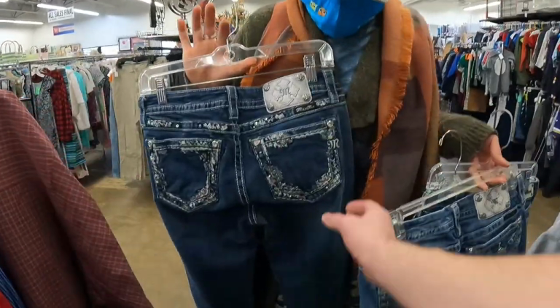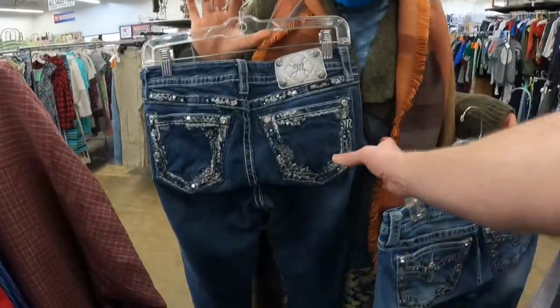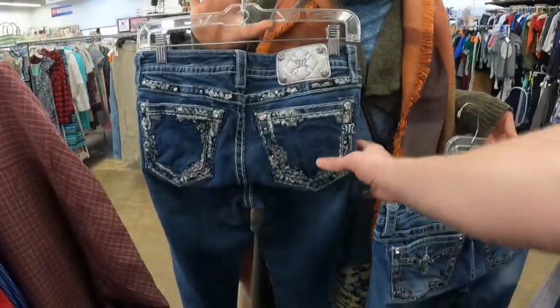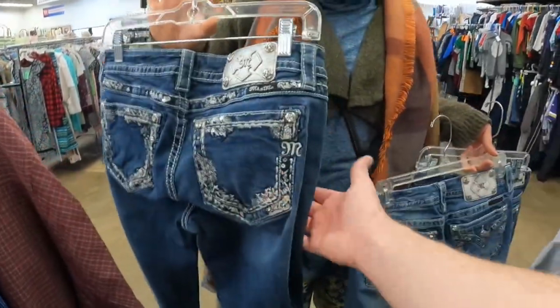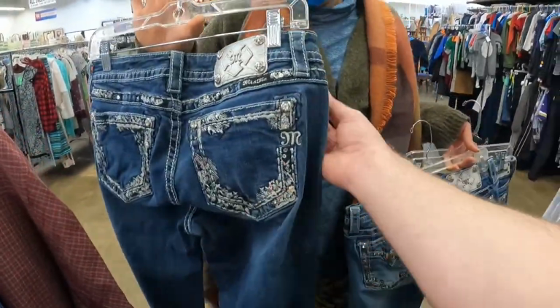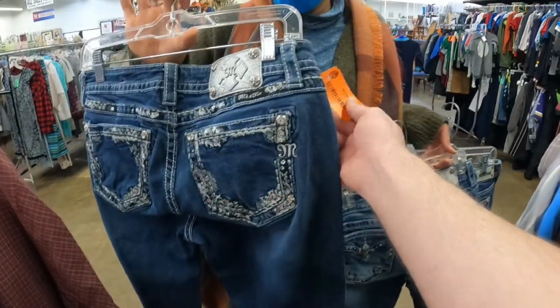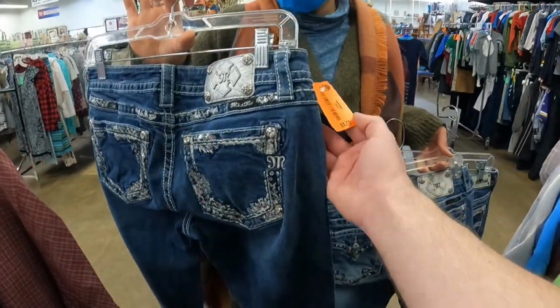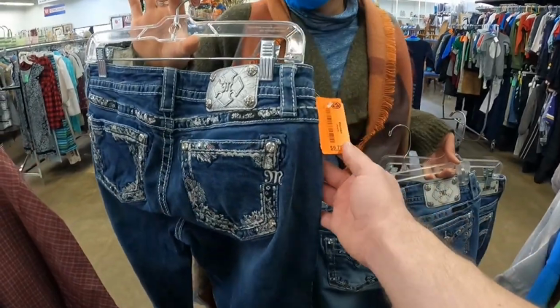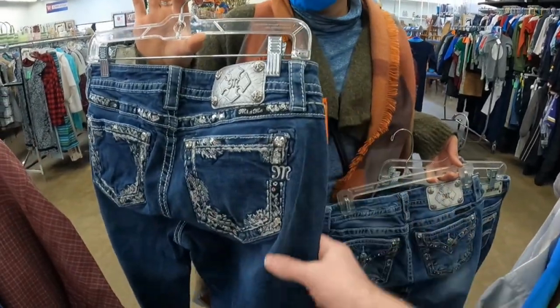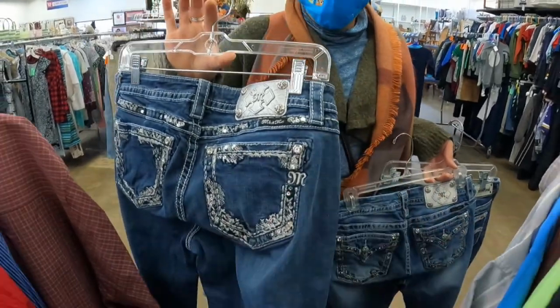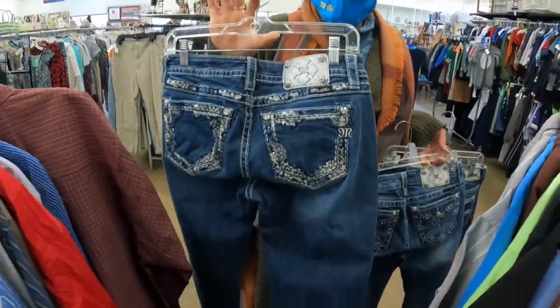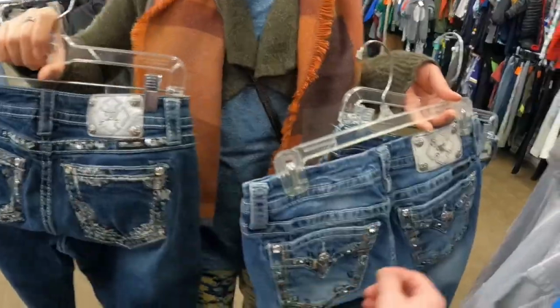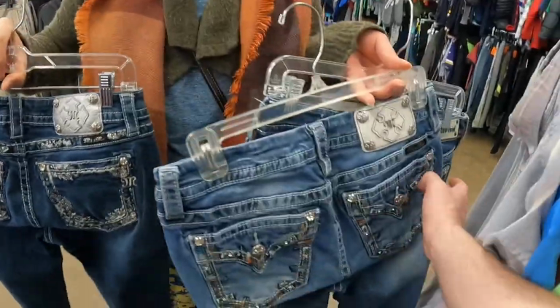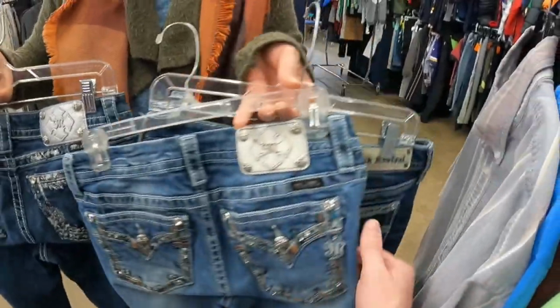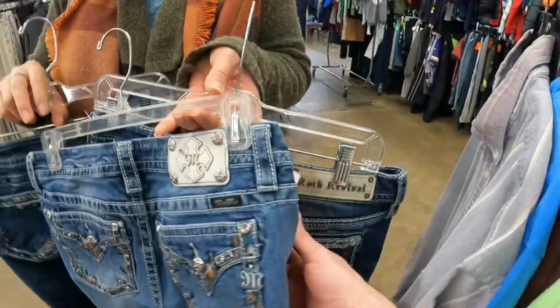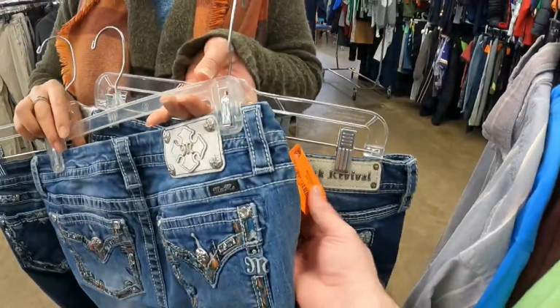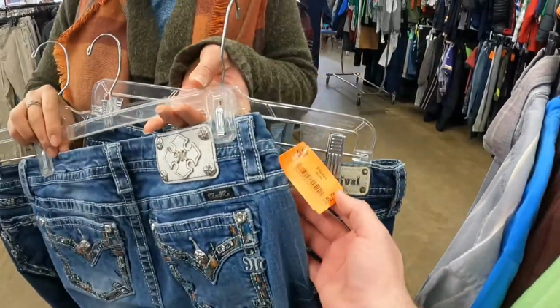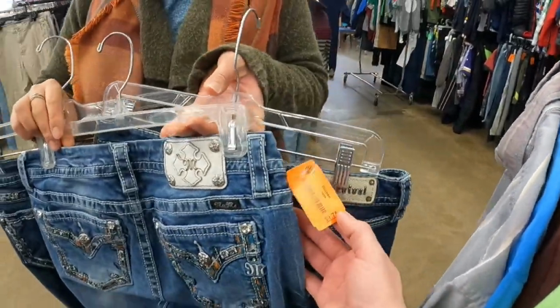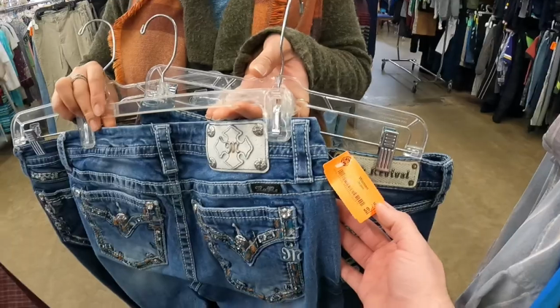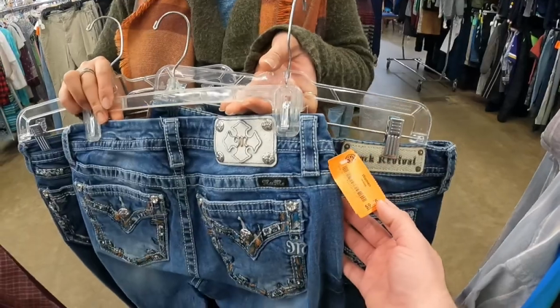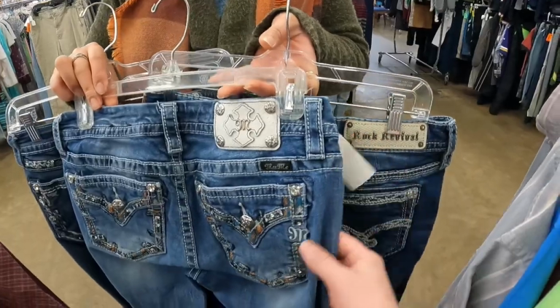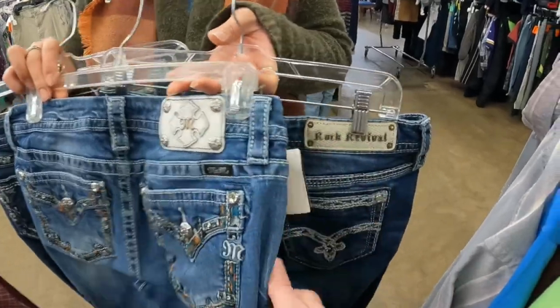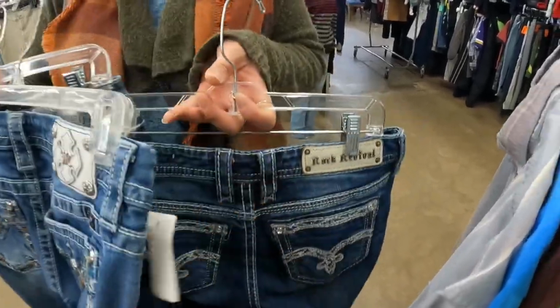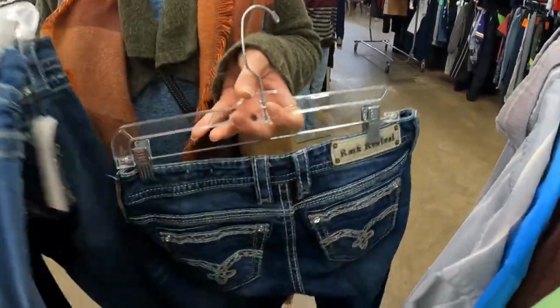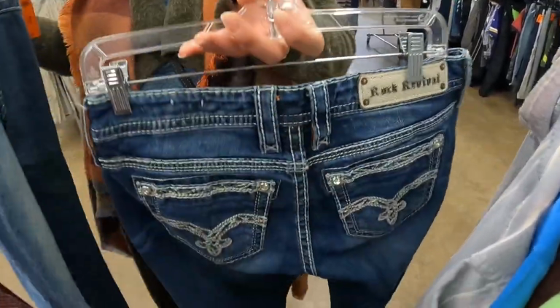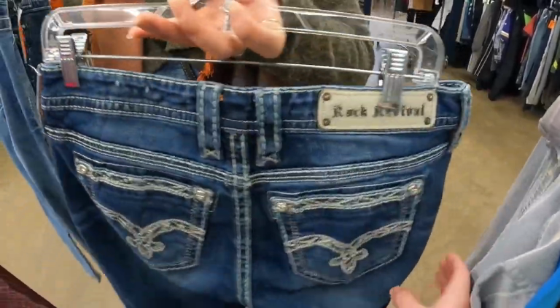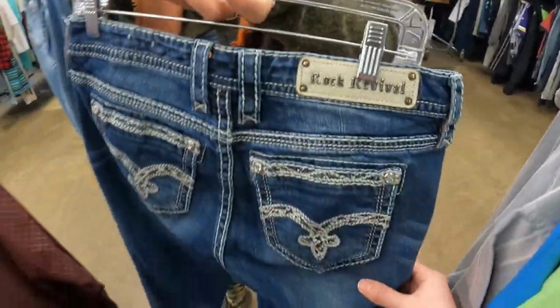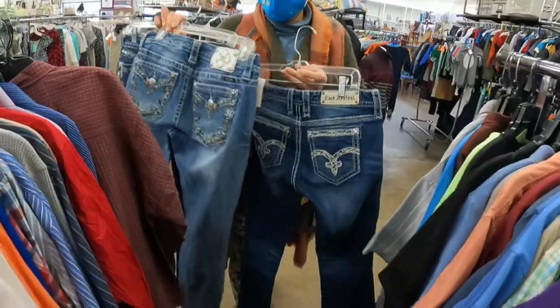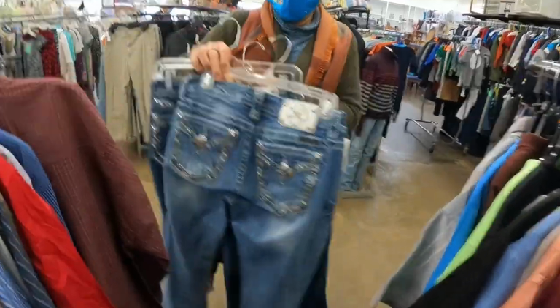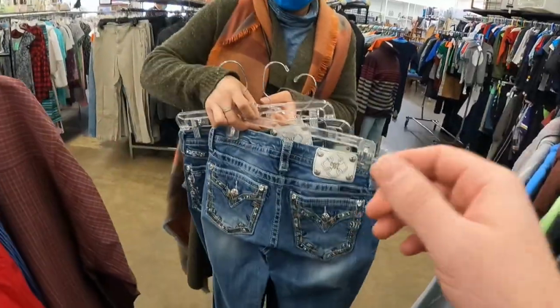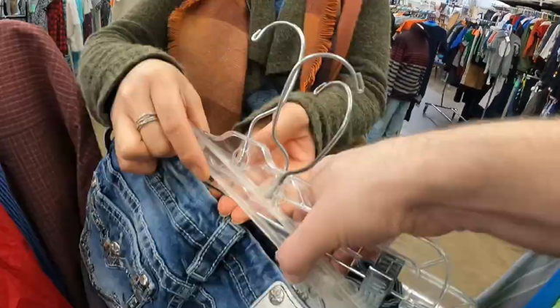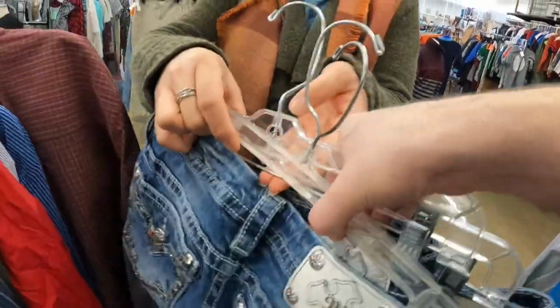Nicole had a nice little score — a pair of Miss Me jeans for $9.75, actually two pairs of Miss Me jeans all the same price, and she also got a pair of Rock Revival as well. Nice job Nicole!